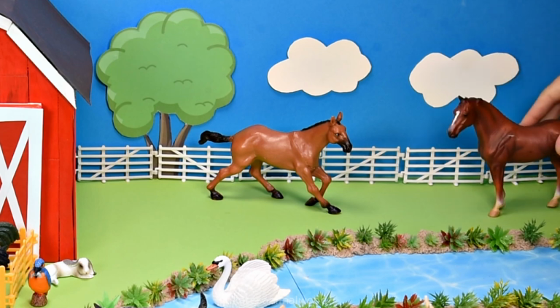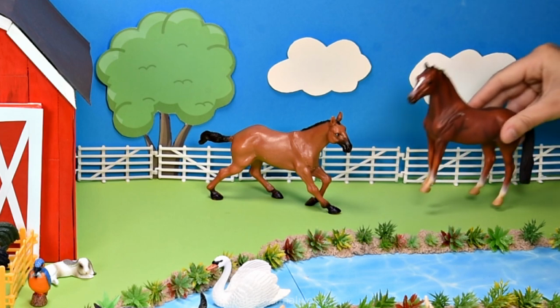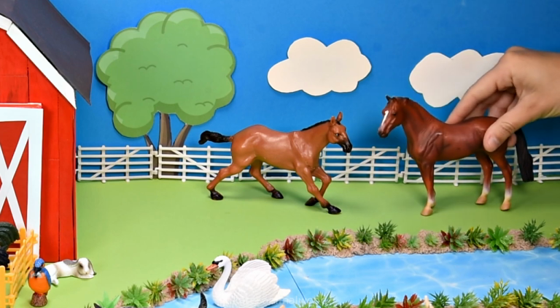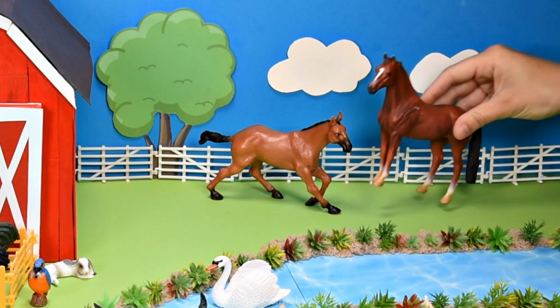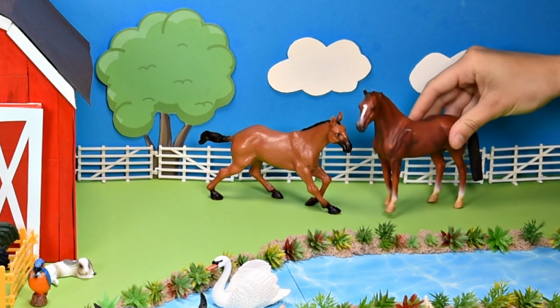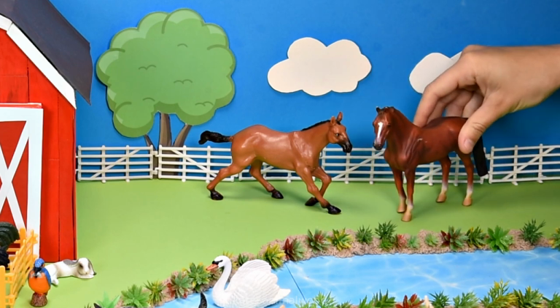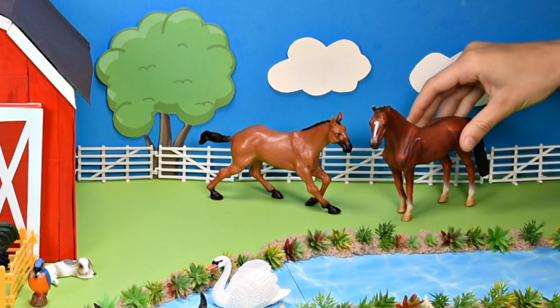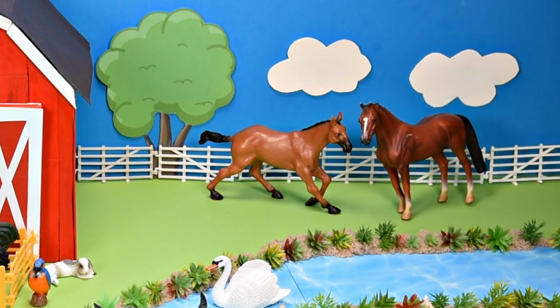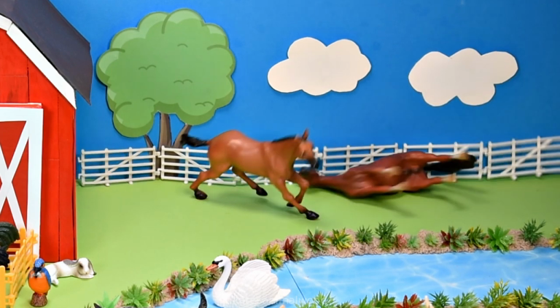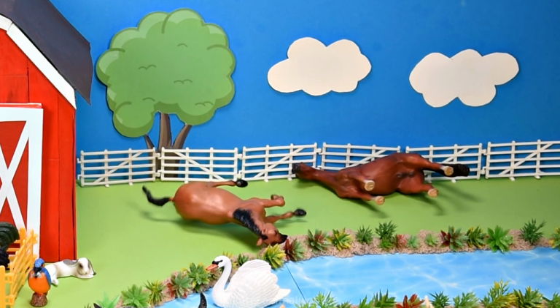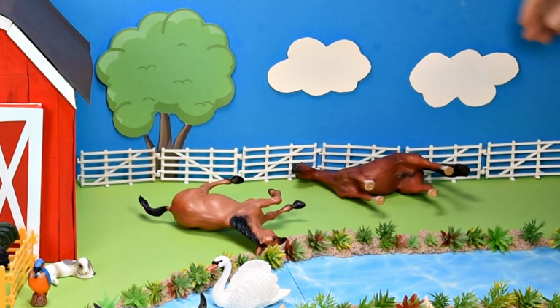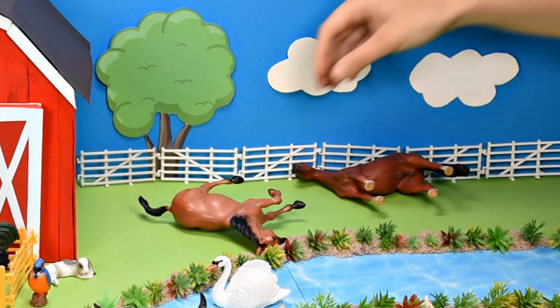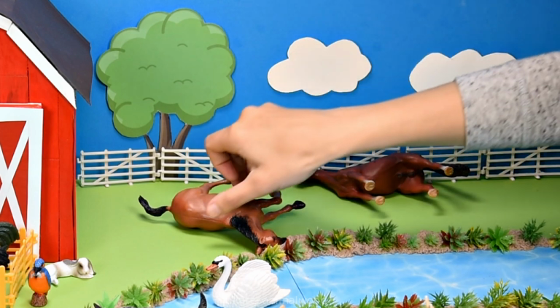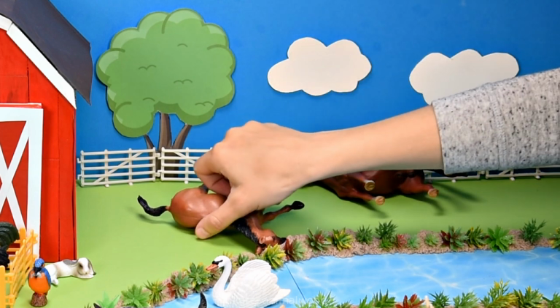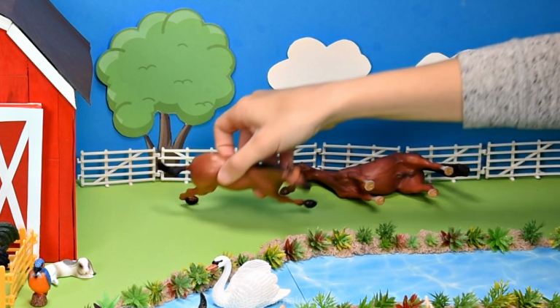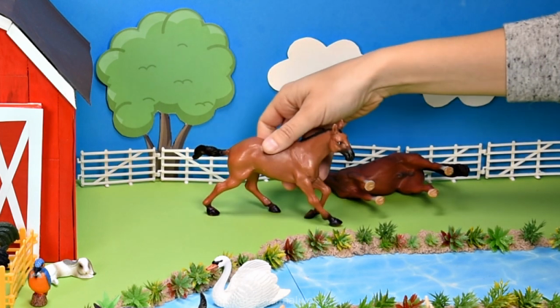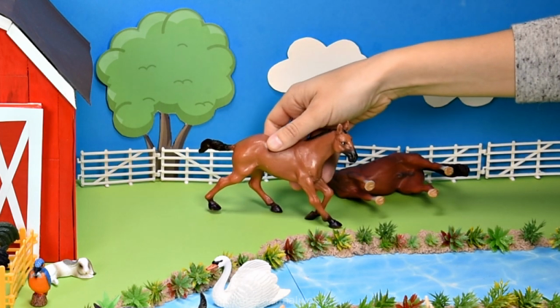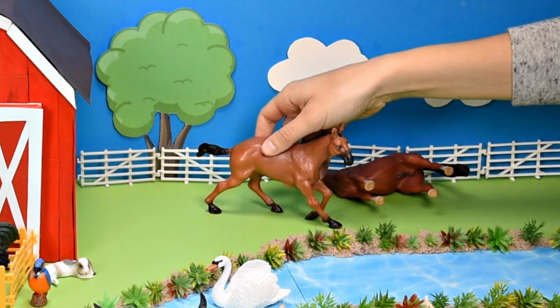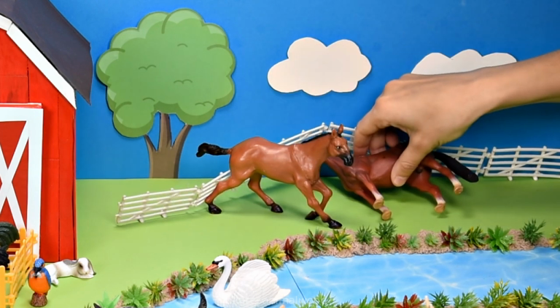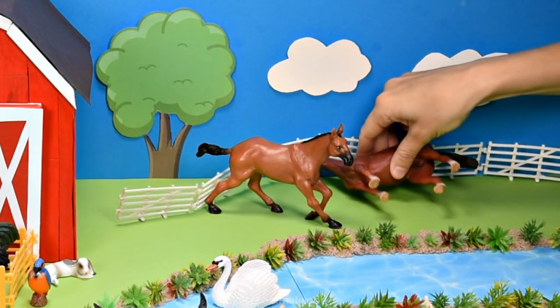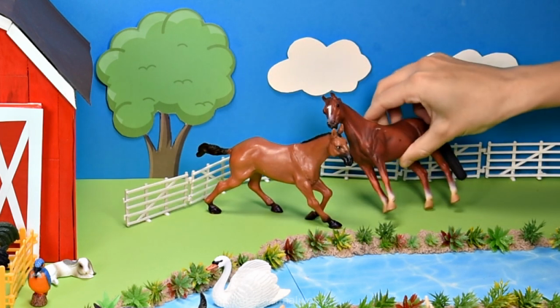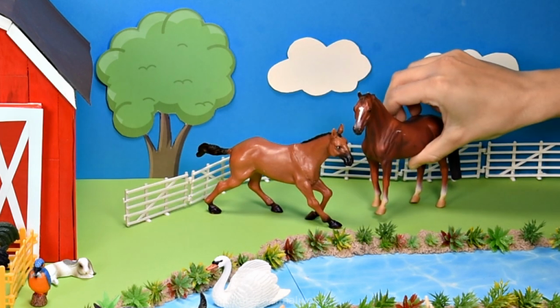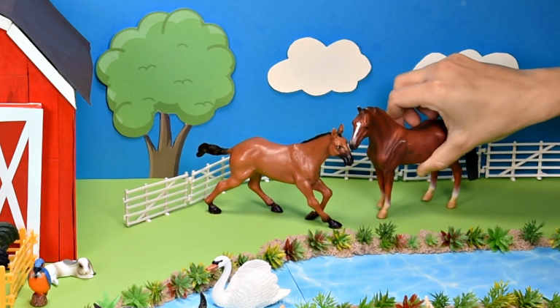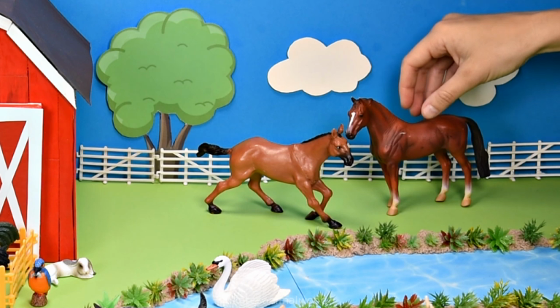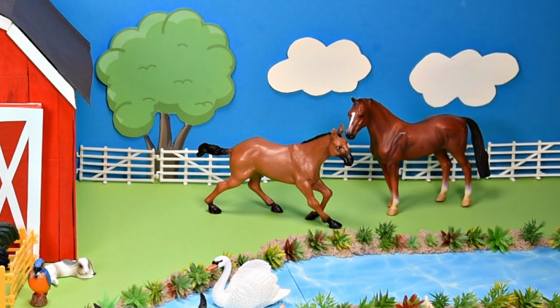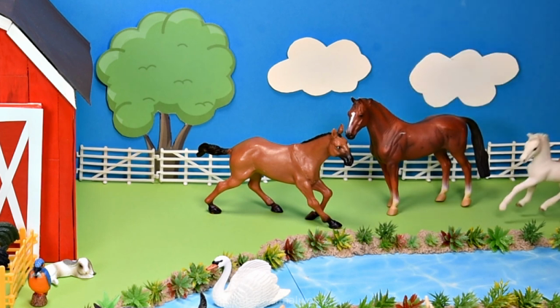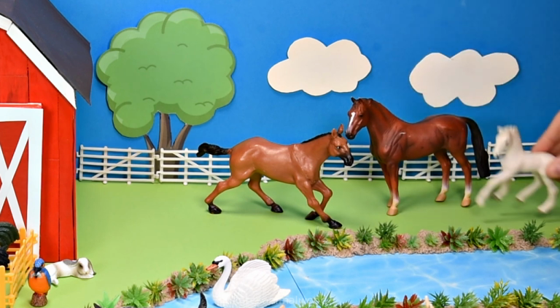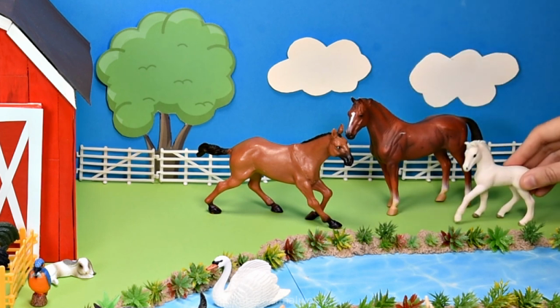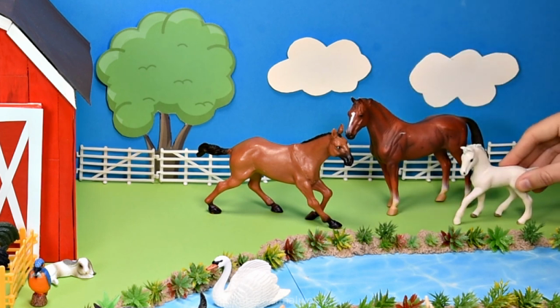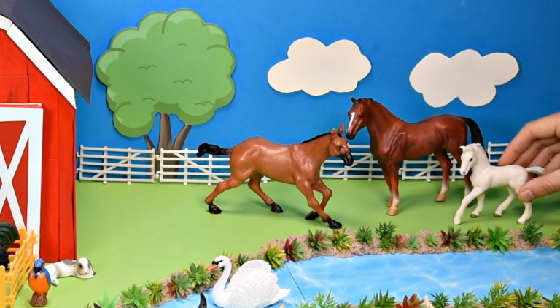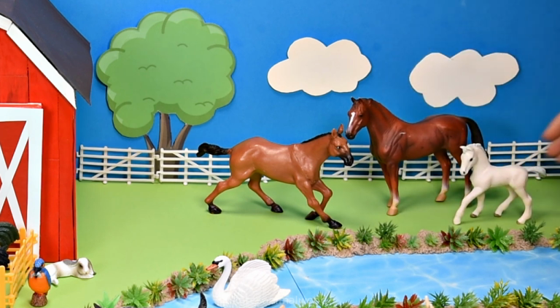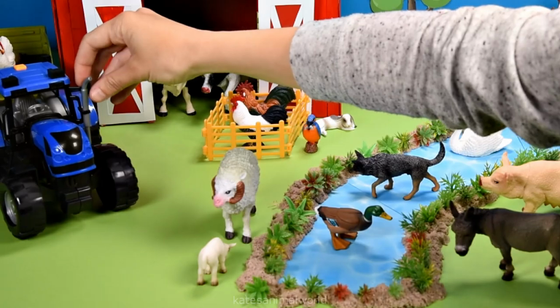It's another brown horse. Let's pick up the horses so they can stand back up together. There we go. And here's a white horse.